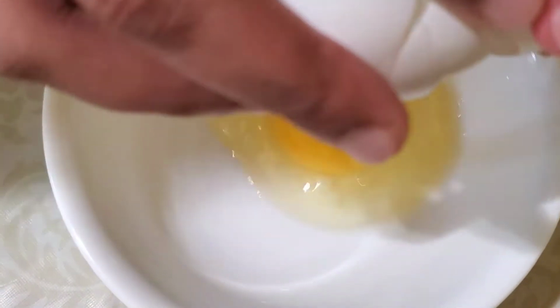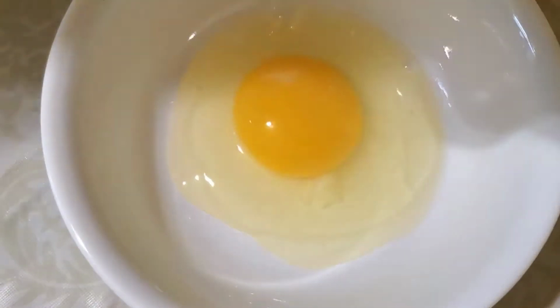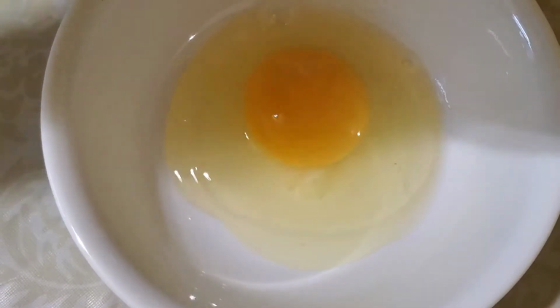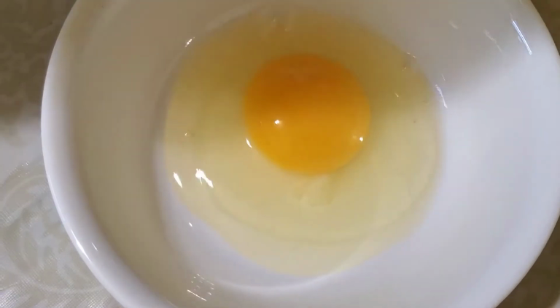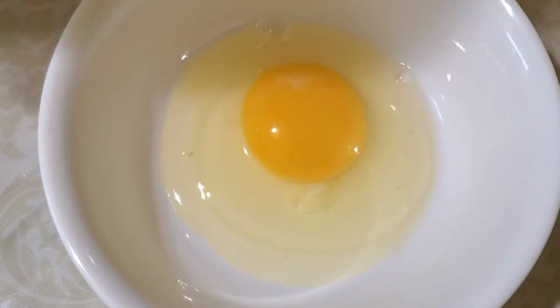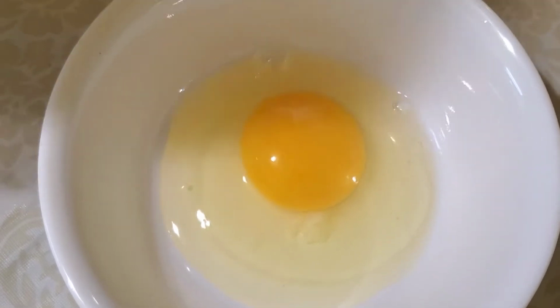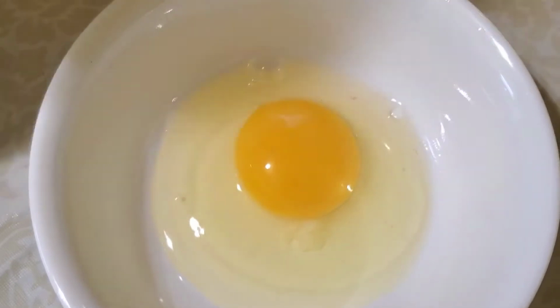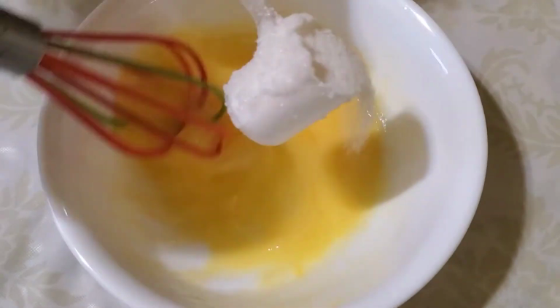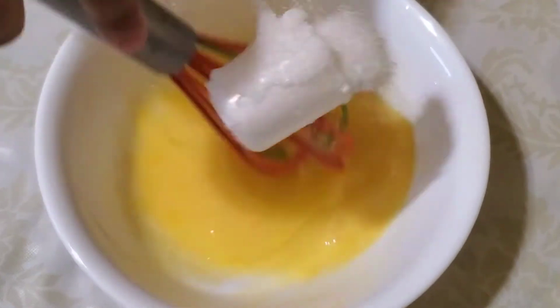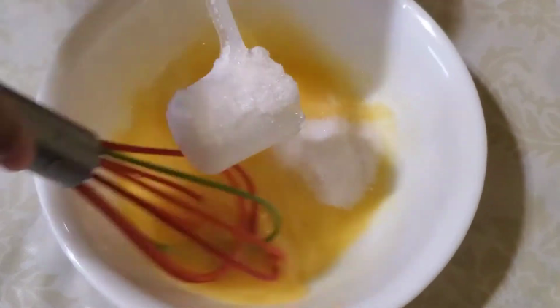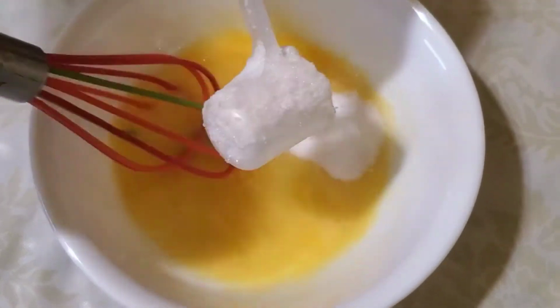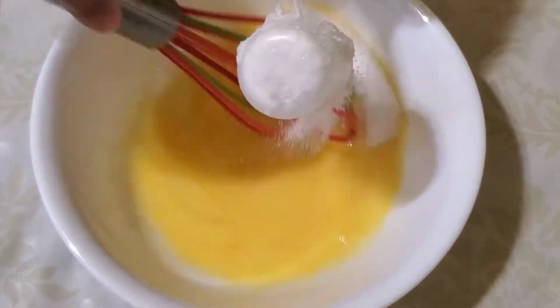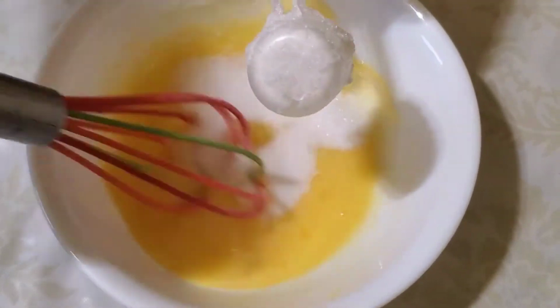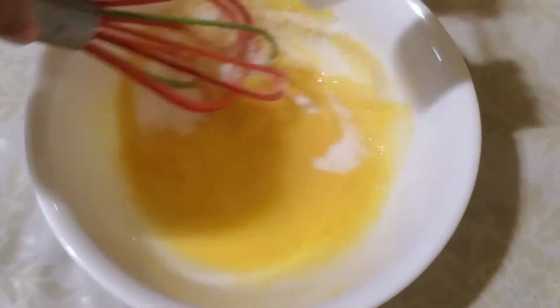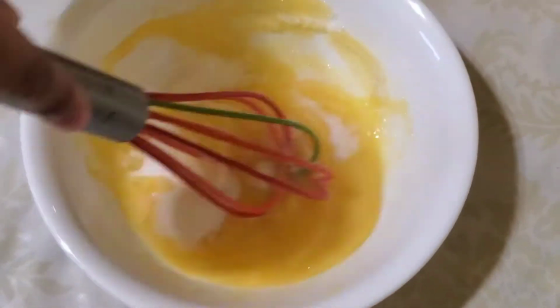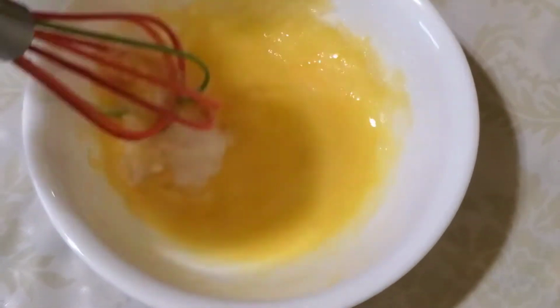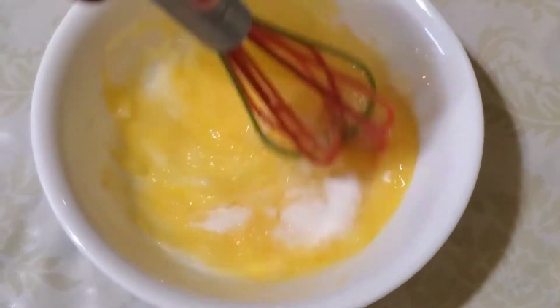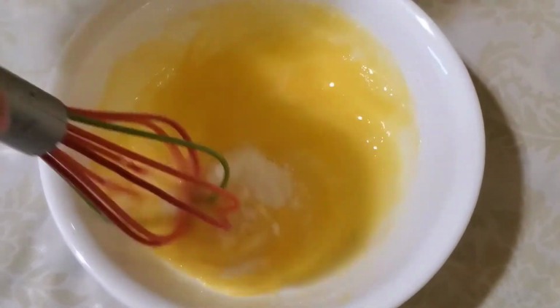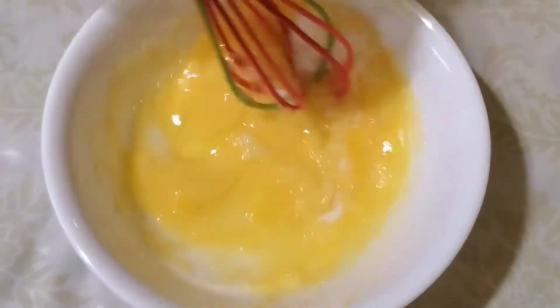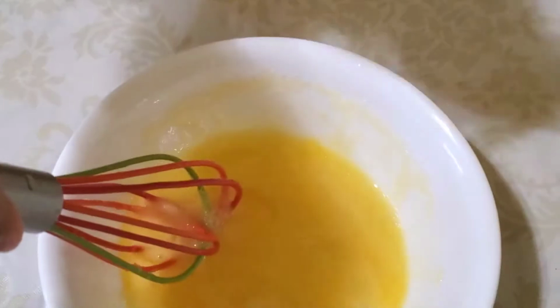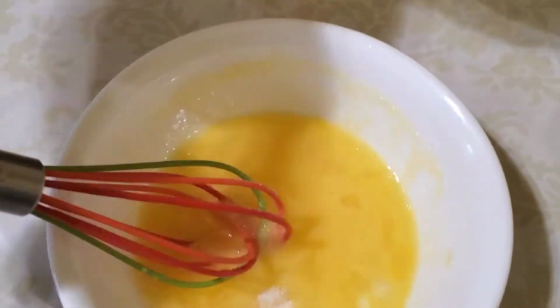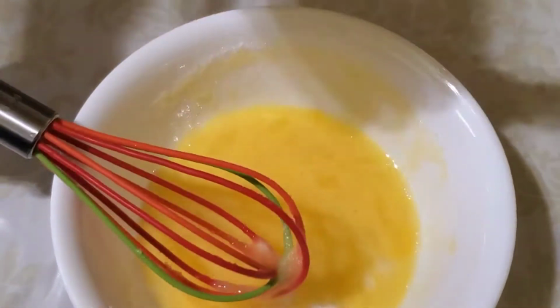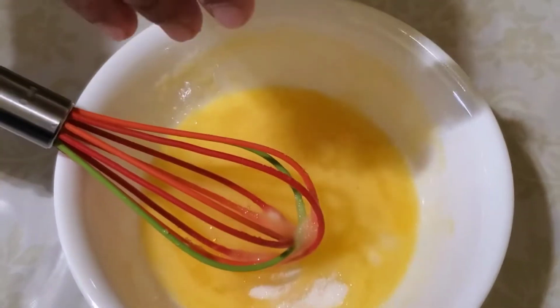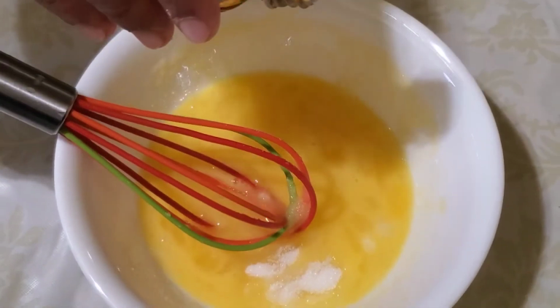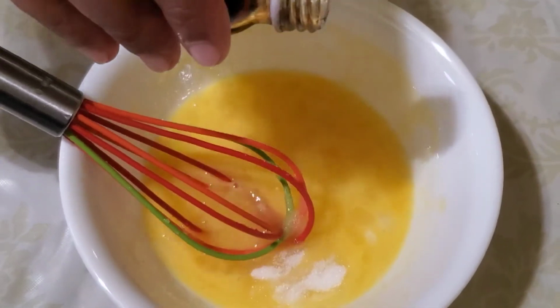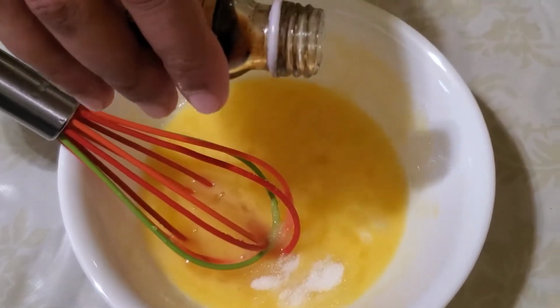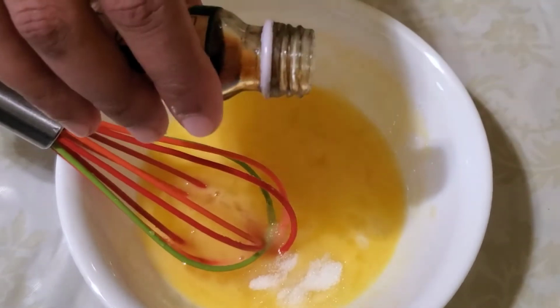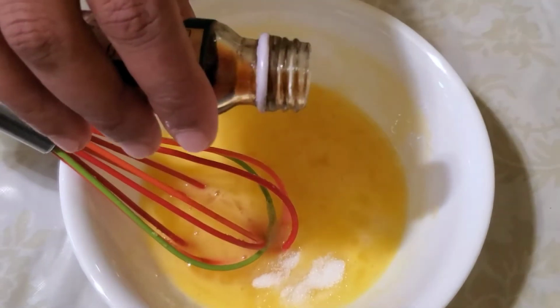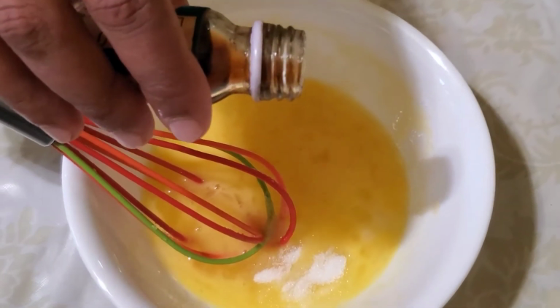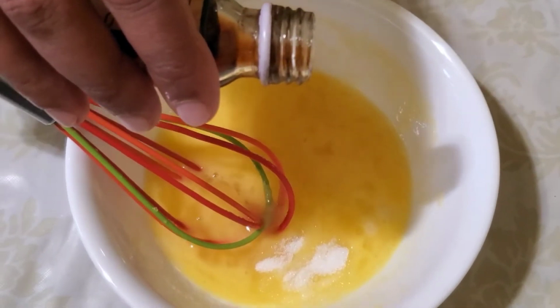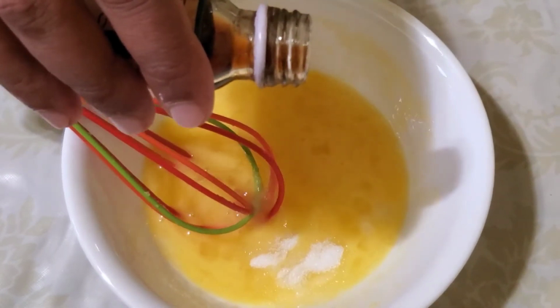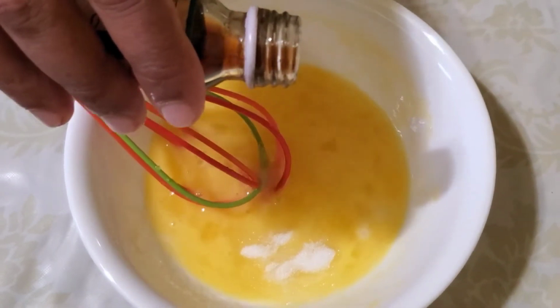I will put in 2 spoons. That's what we have to do. The dhimu is mixed with a dhimu. This dhimu is very hot.